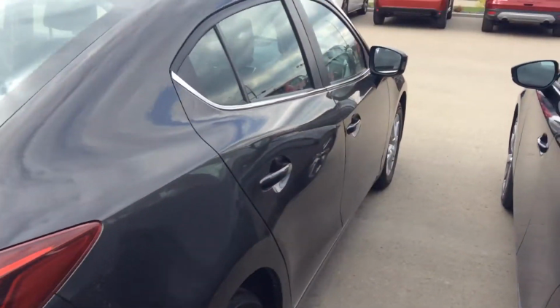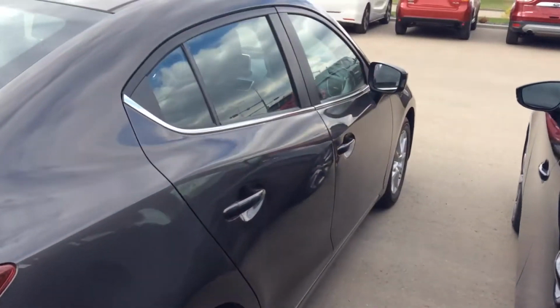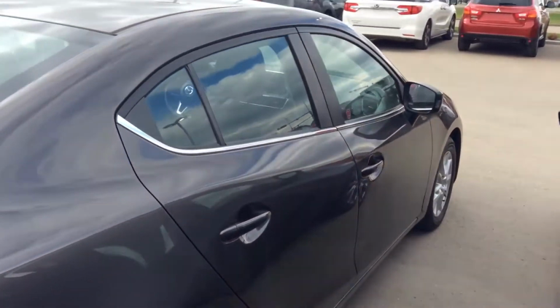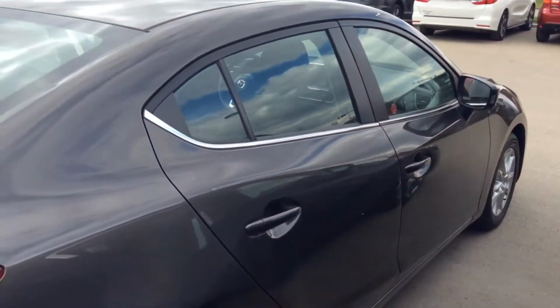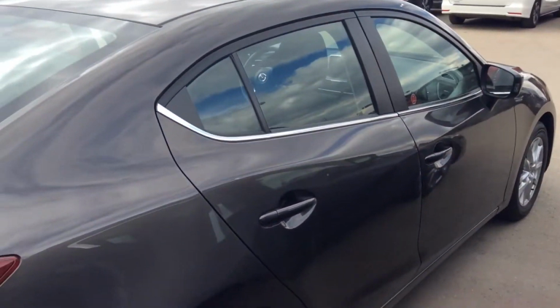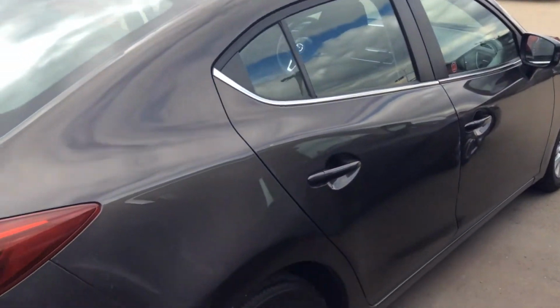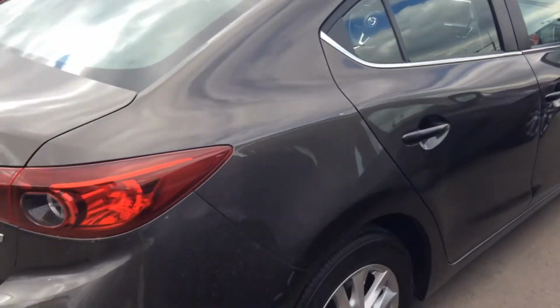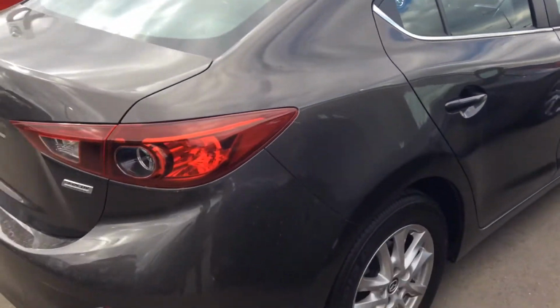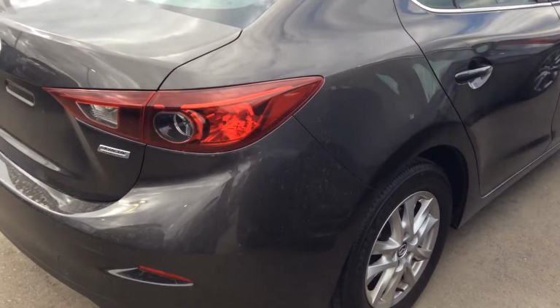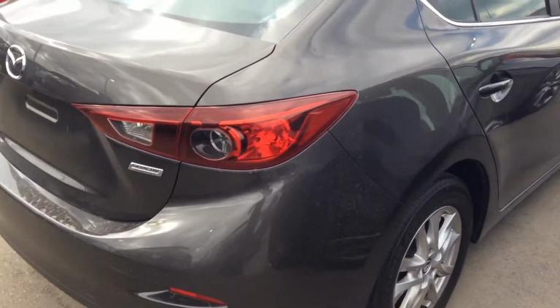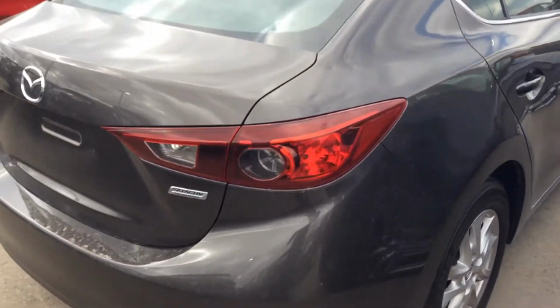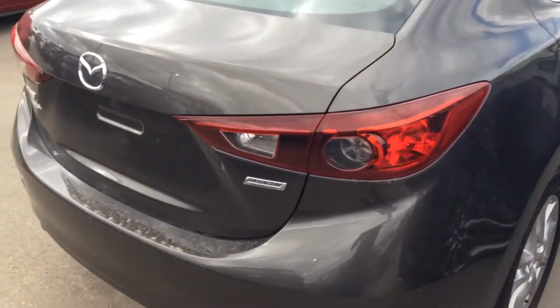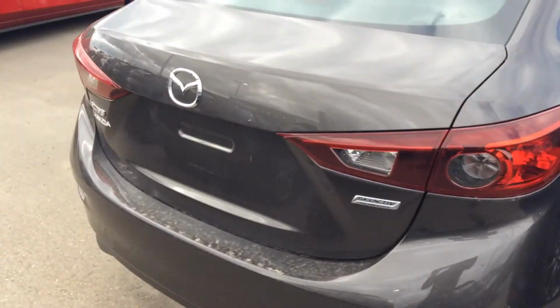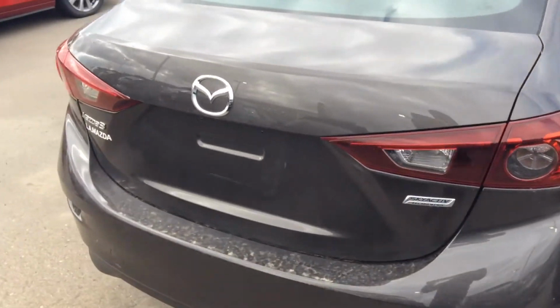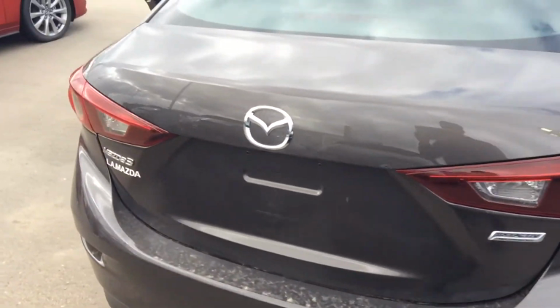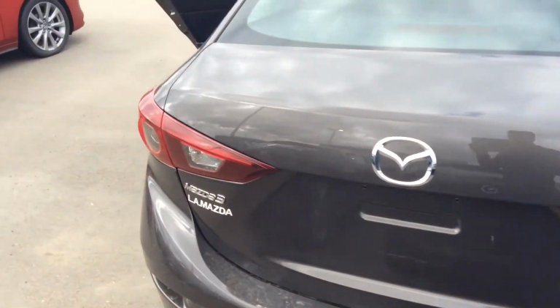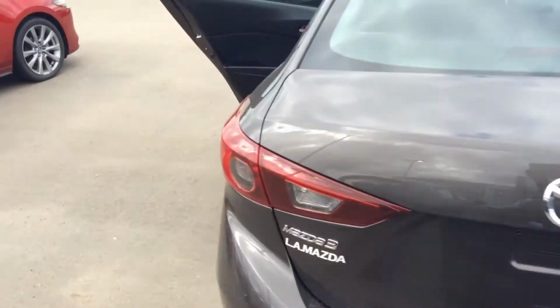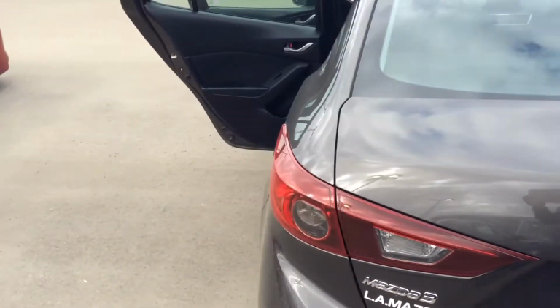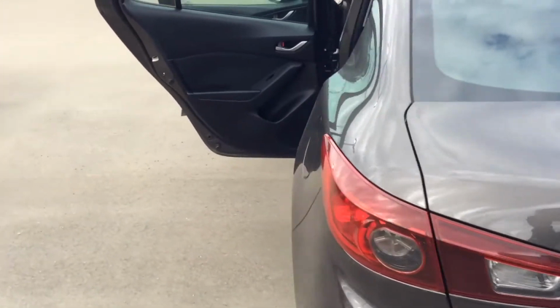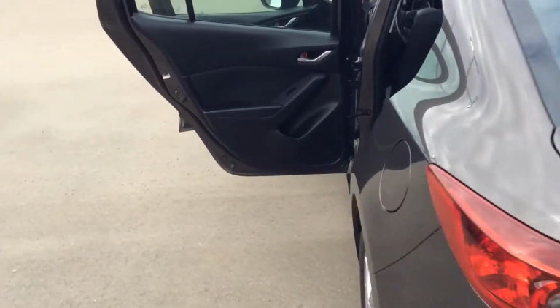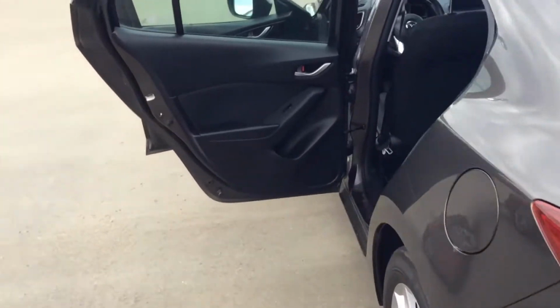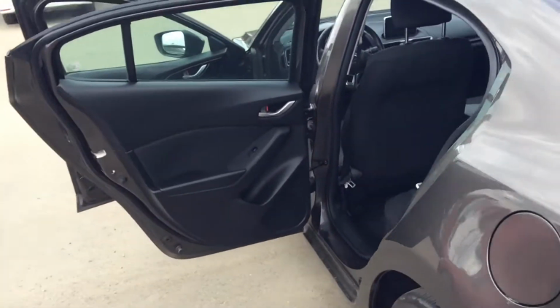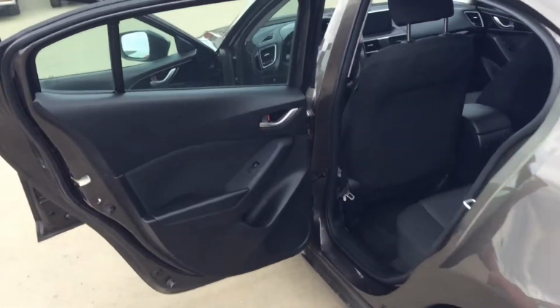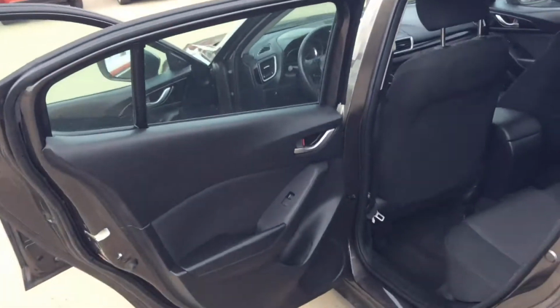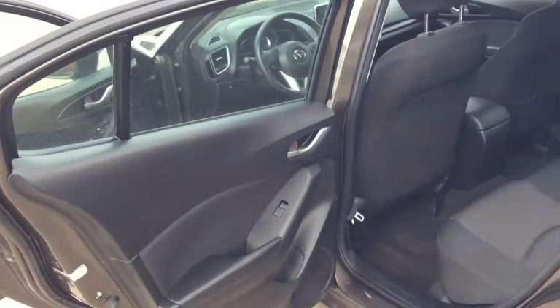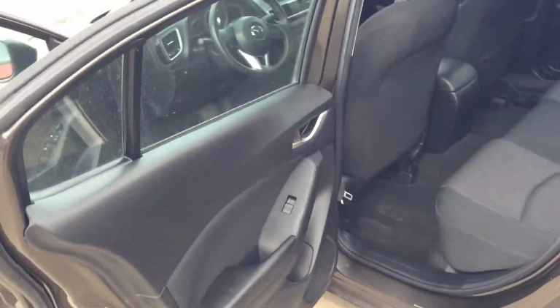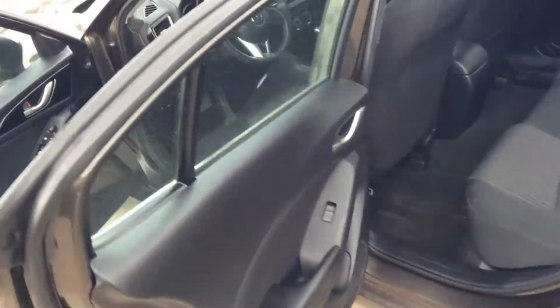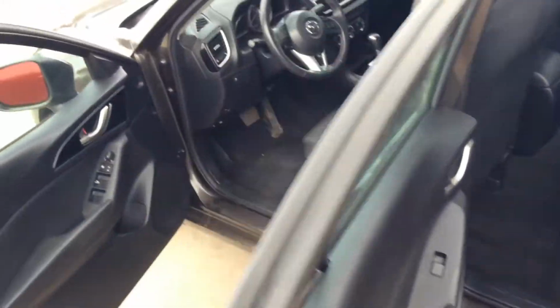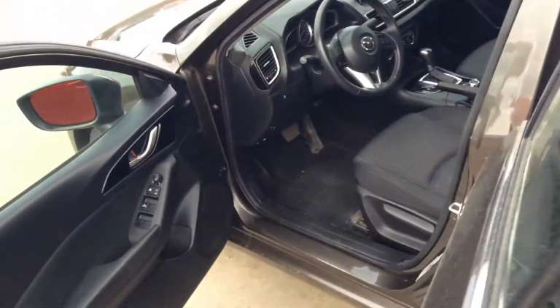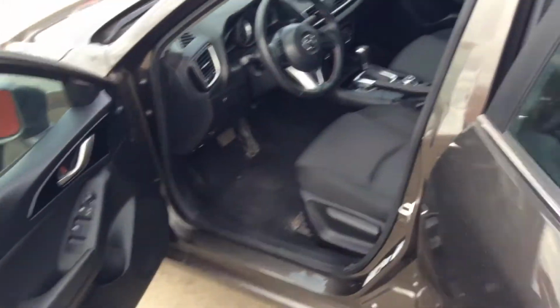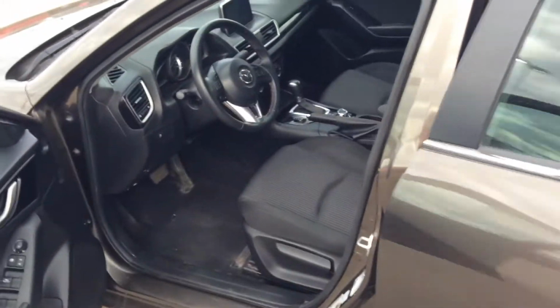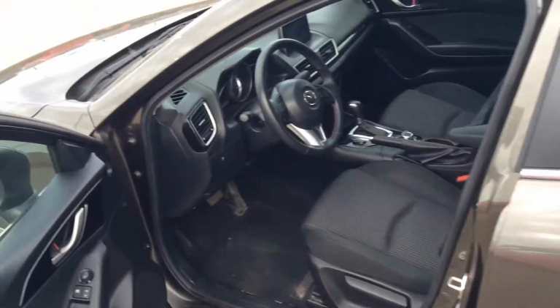So give me a shout back, let me know when you can make it down and take a closer look and take this thing for a test drive. 780-986-9665 is the number. I look forward to hearing from you soon. Bye bye.